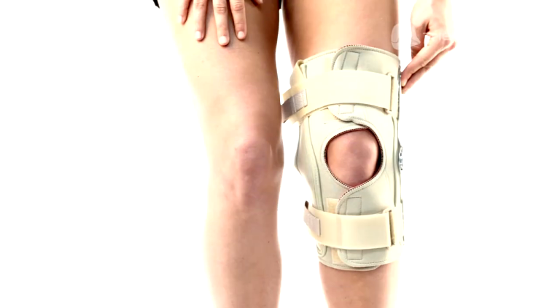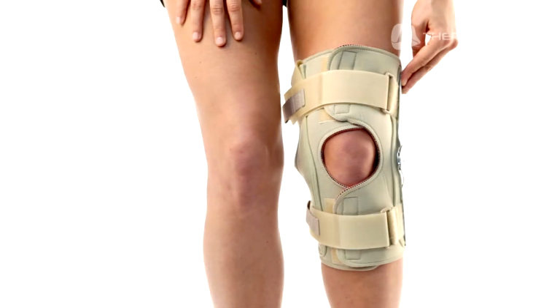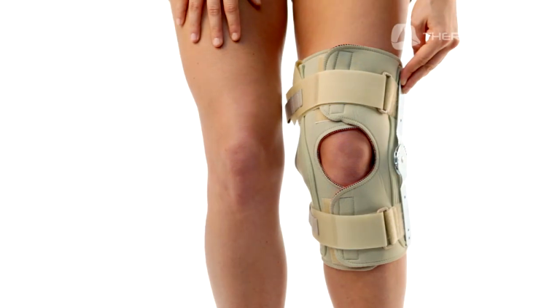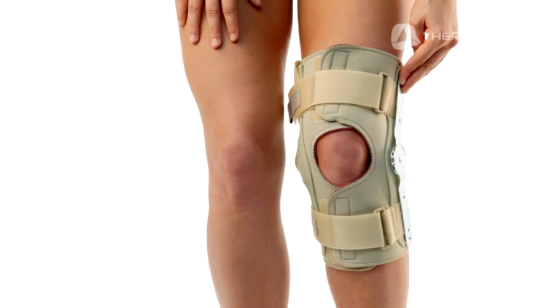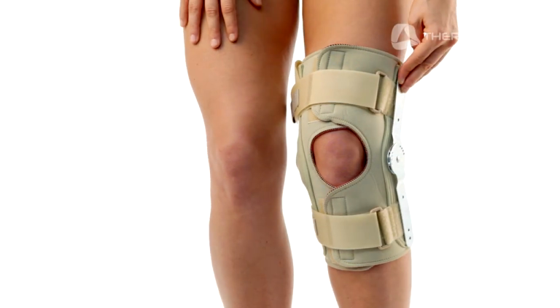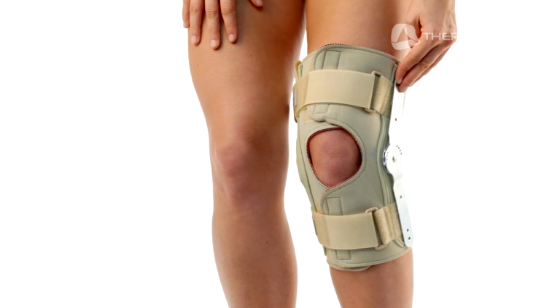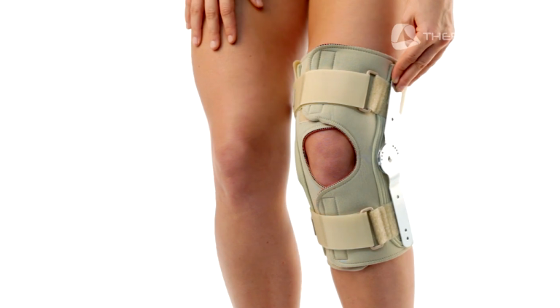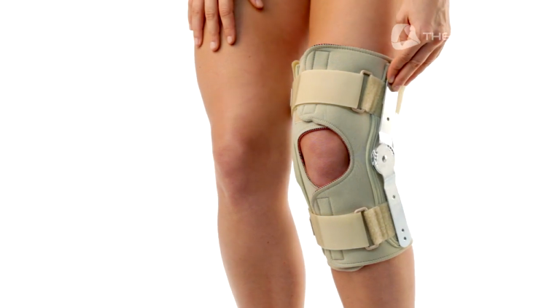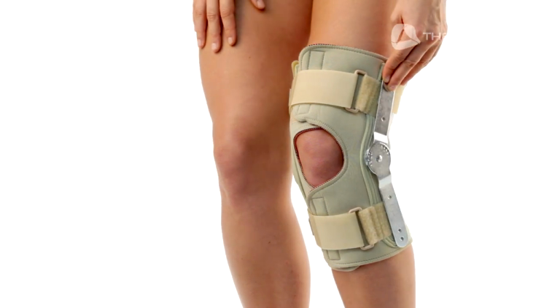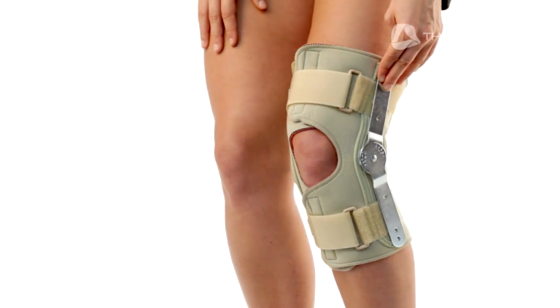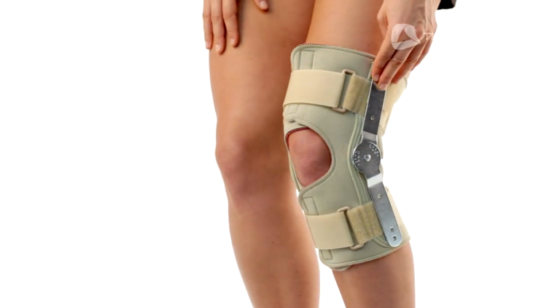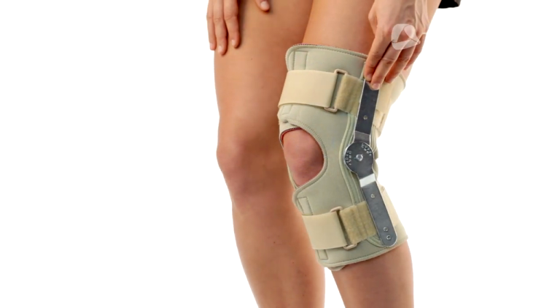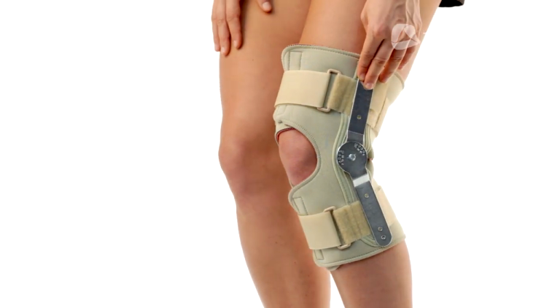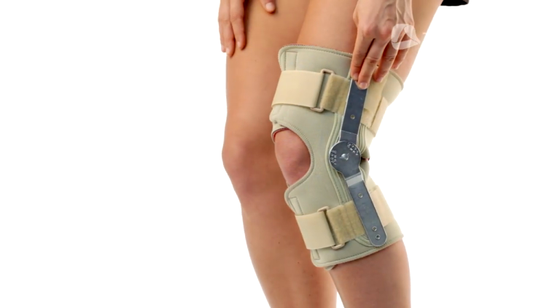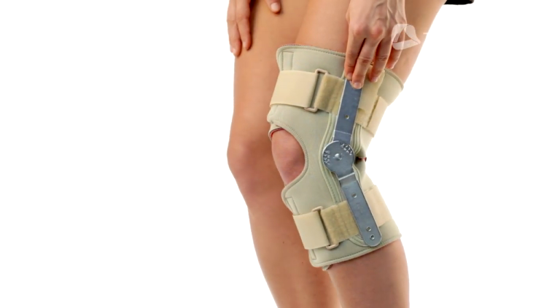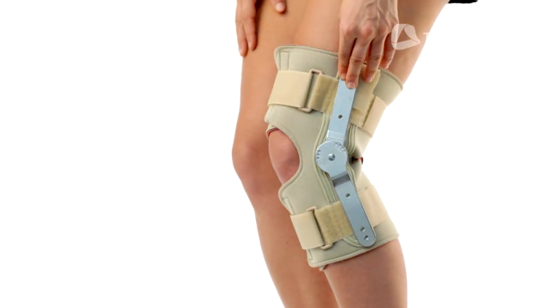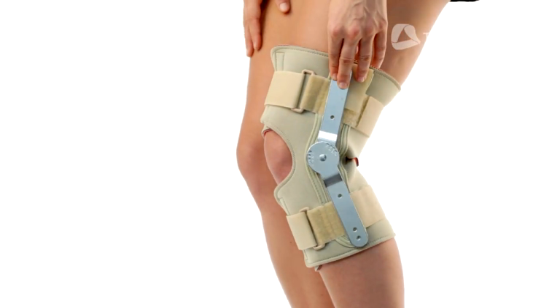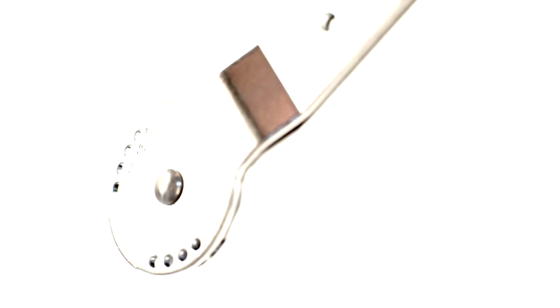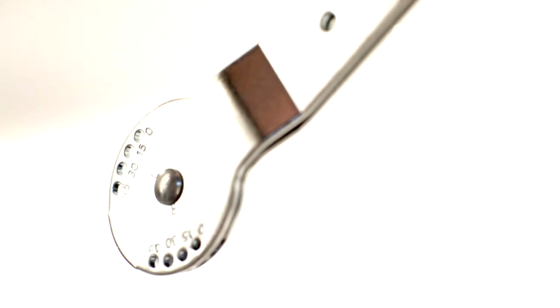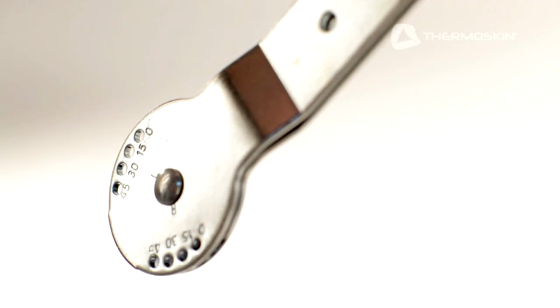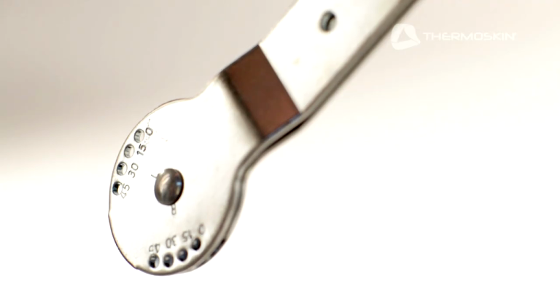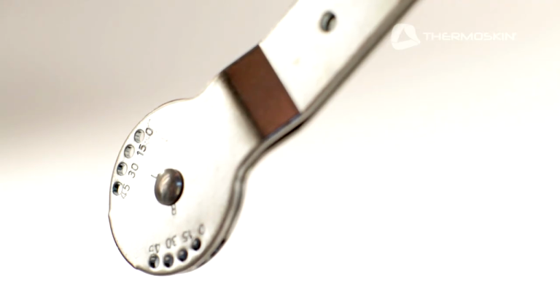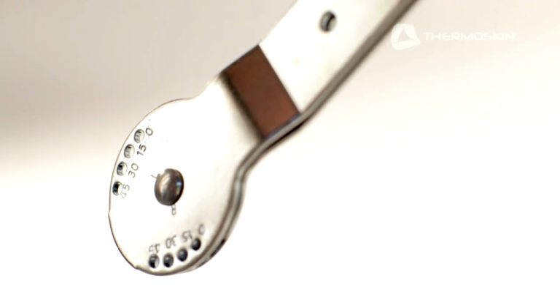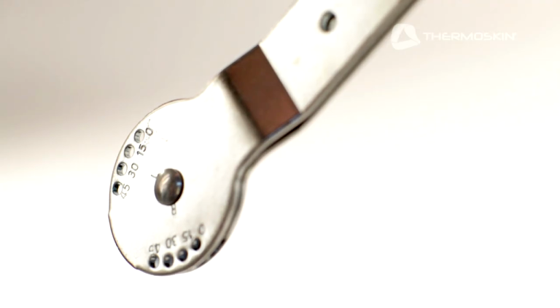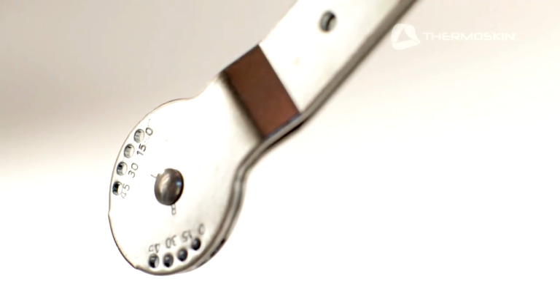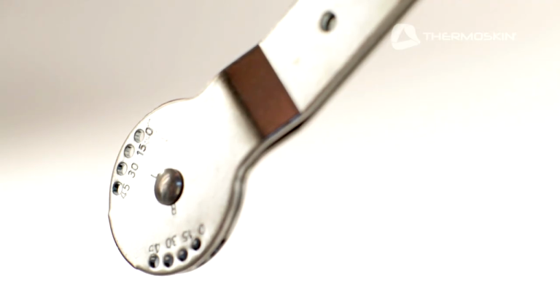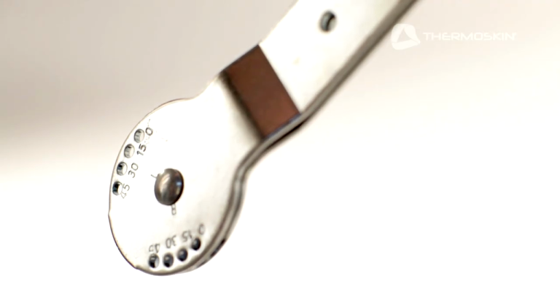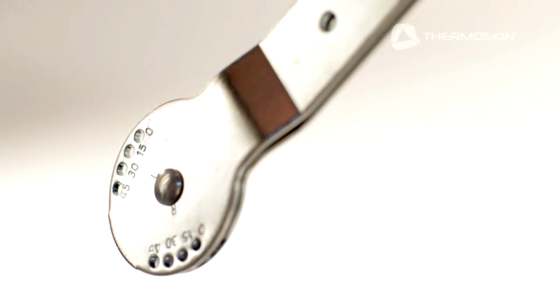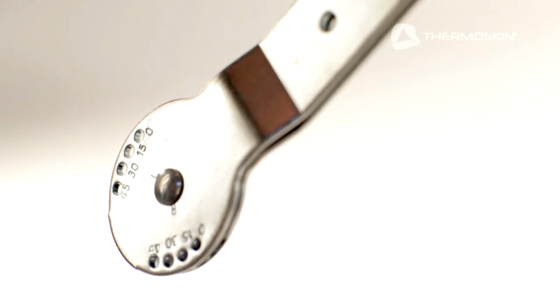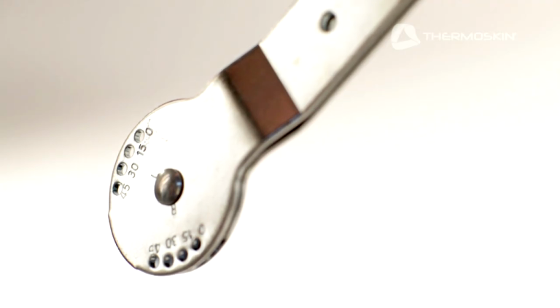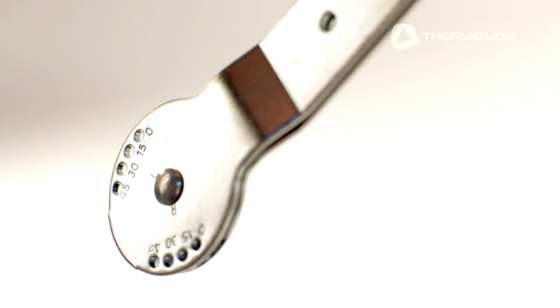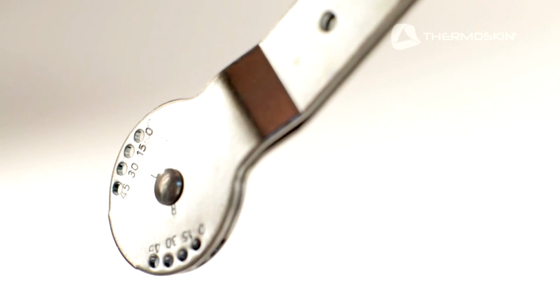The Range of Motion Hinge offers exceptional support and stability after knee surgery and through post-operative rehabilitation. The precise 15 degree range of motion adjustment options help maintain a selective range of flexion and extension.